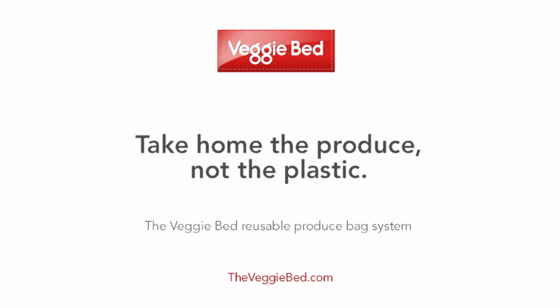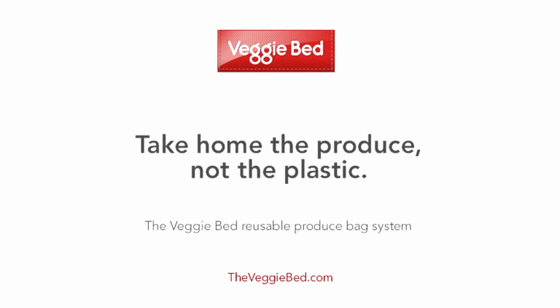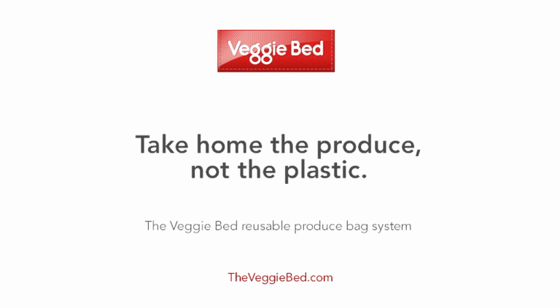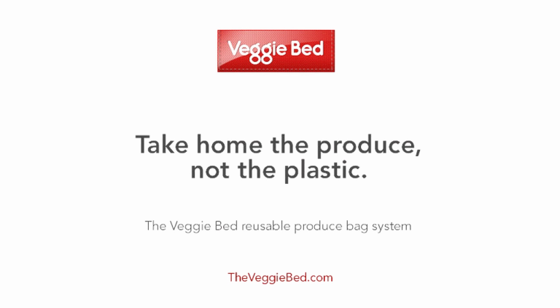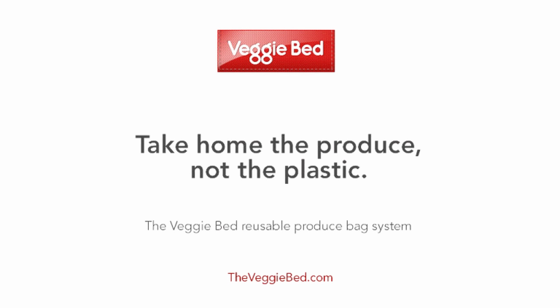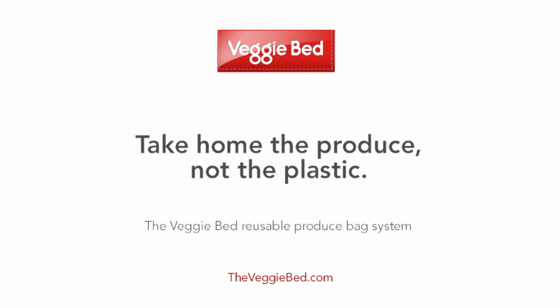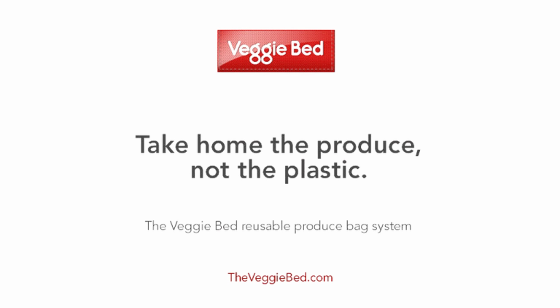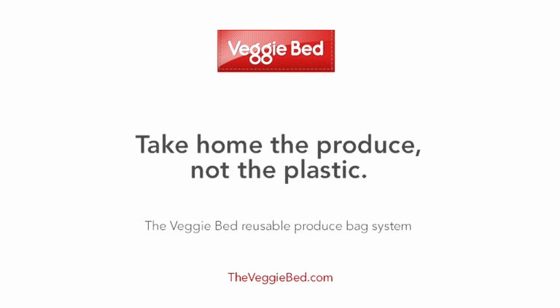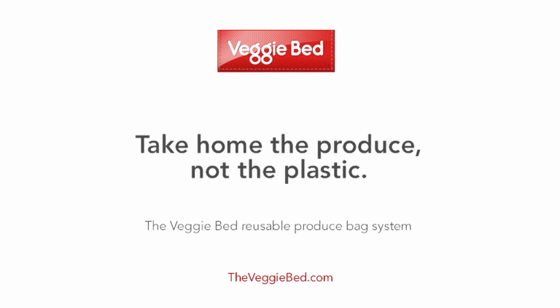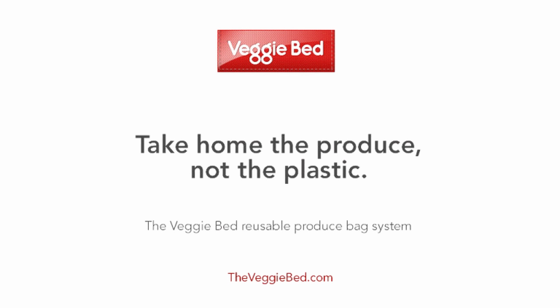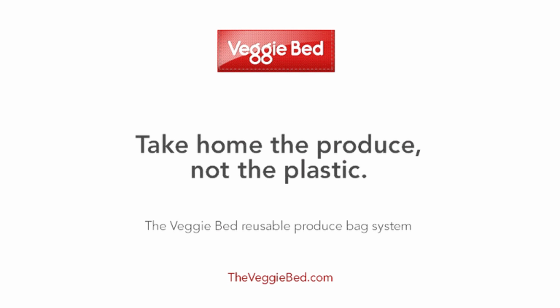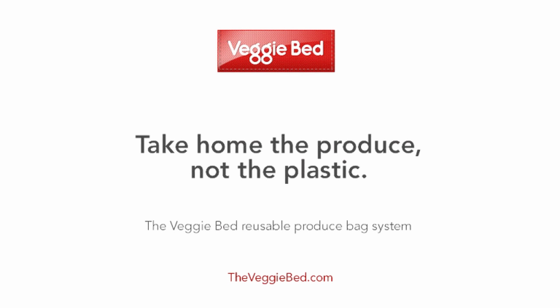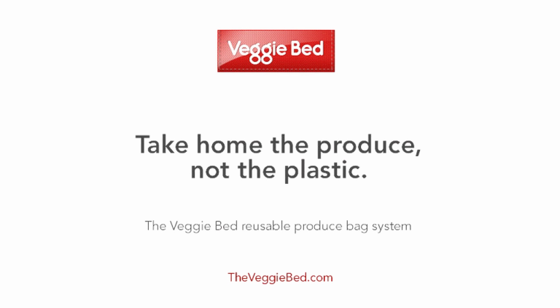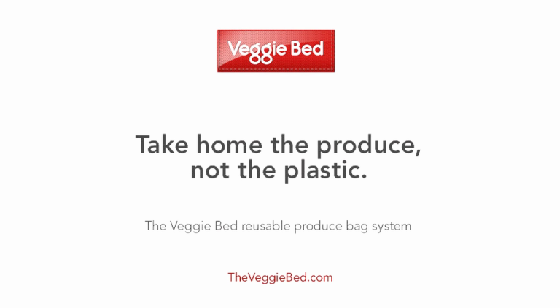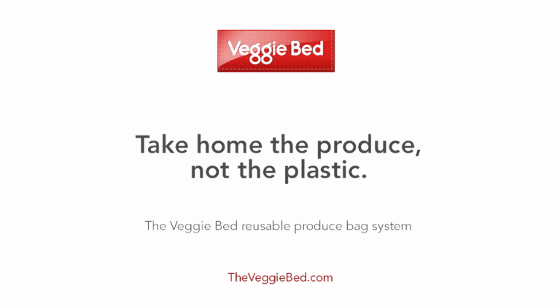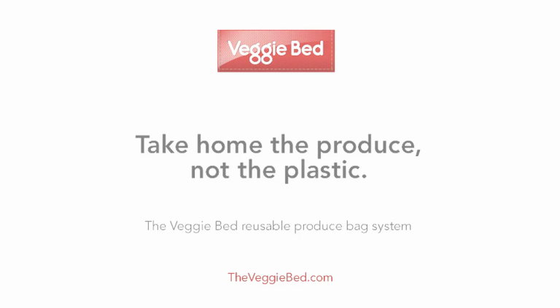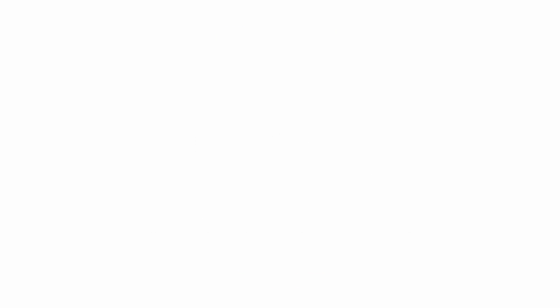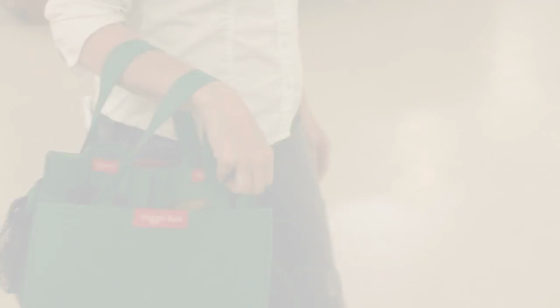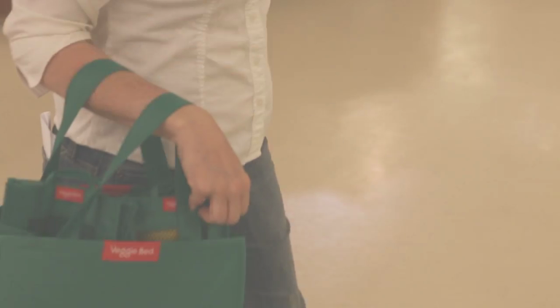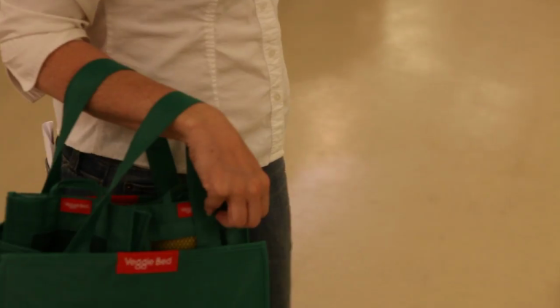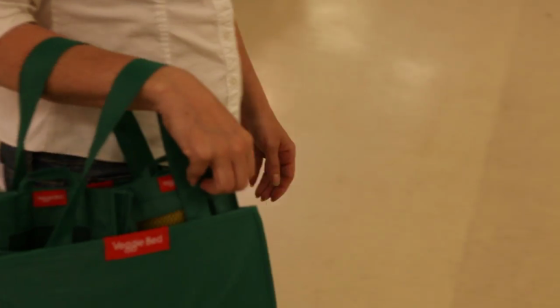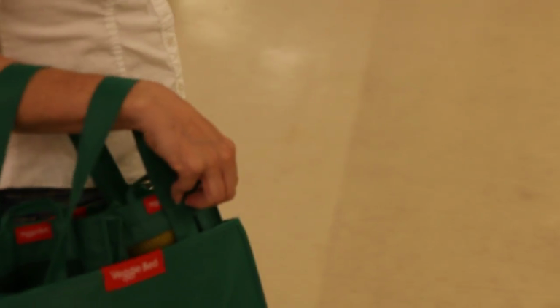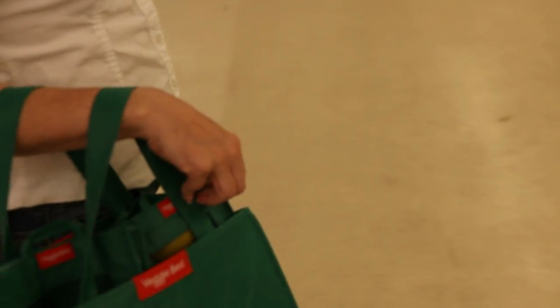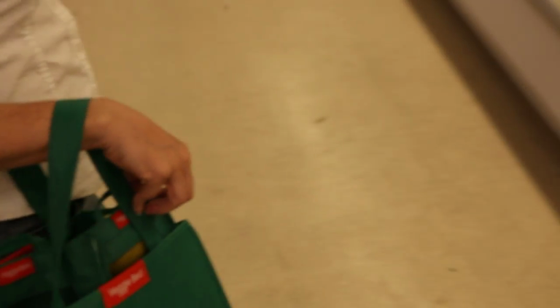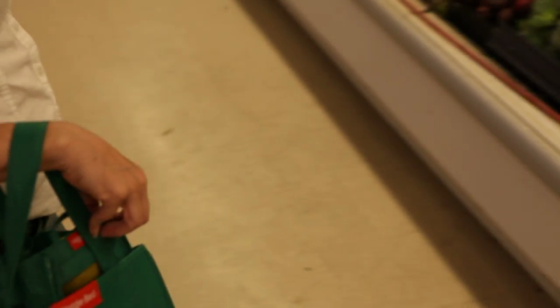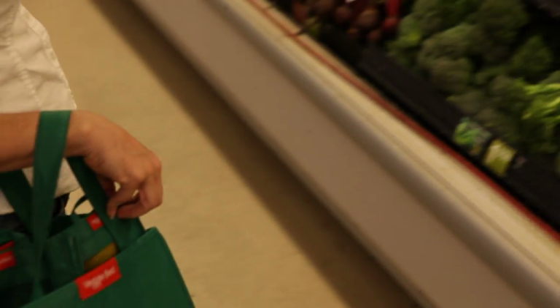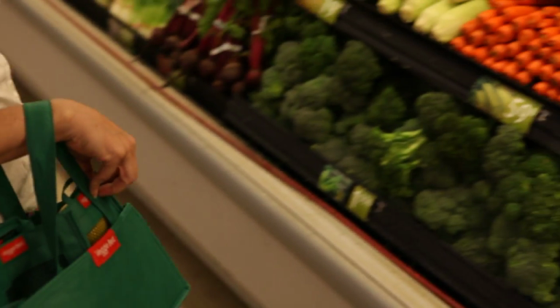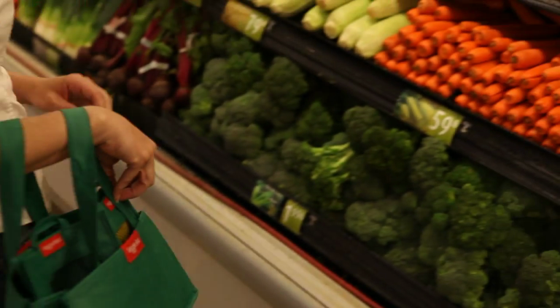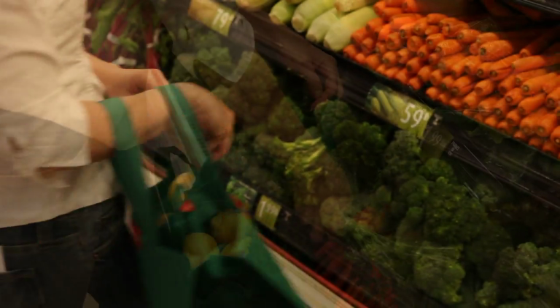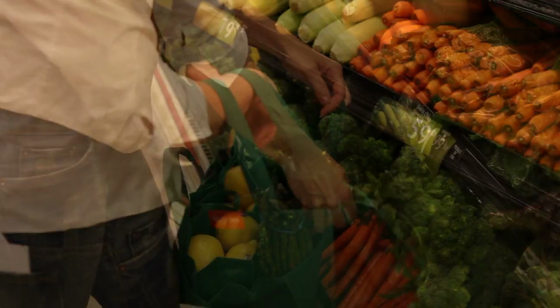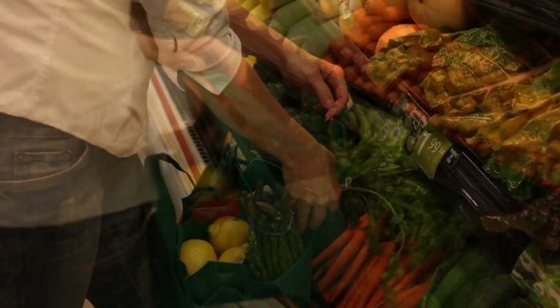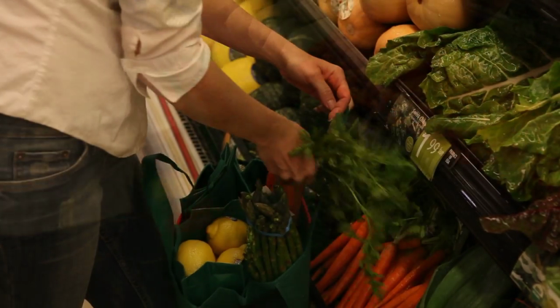VeggieBed Reusable Produce Bags — a fresh idea in green. The VeggieBed gives your customers a whole new way to buy produce, plastic-free.